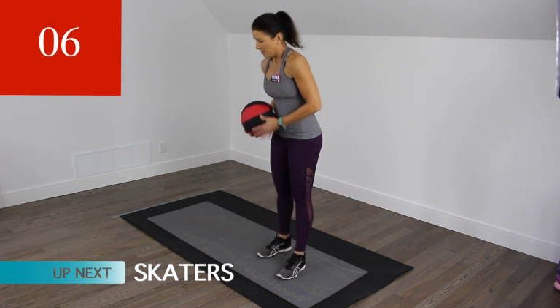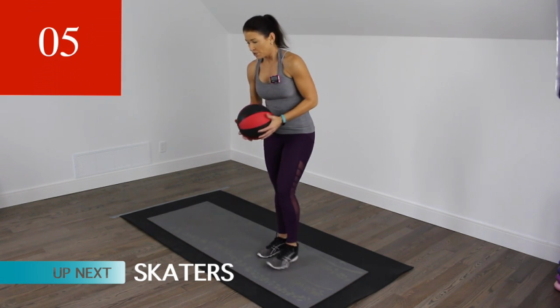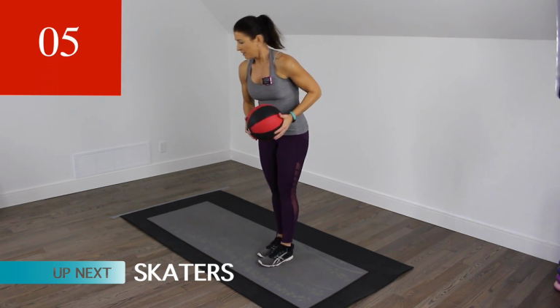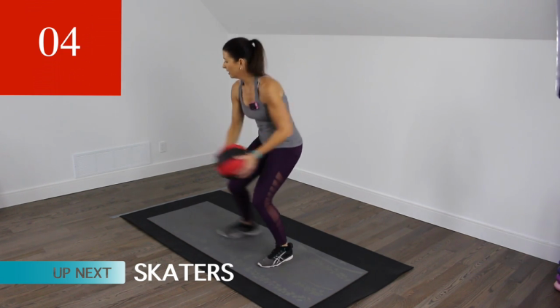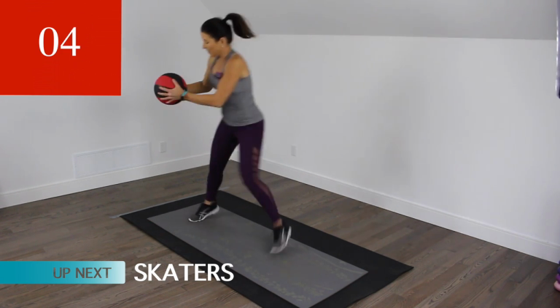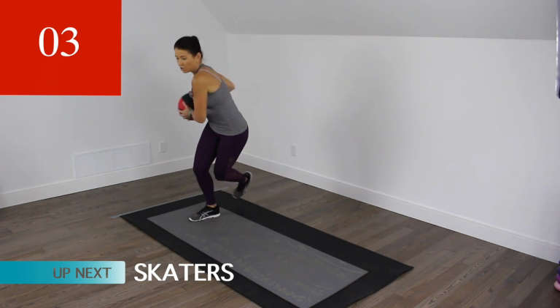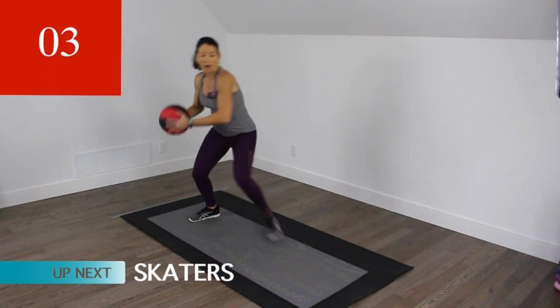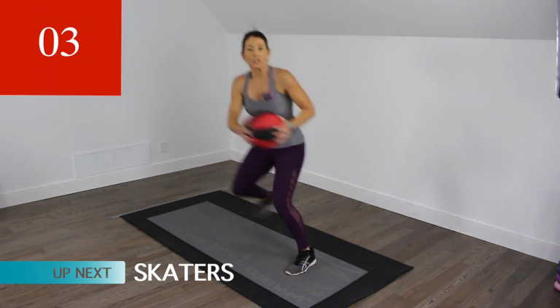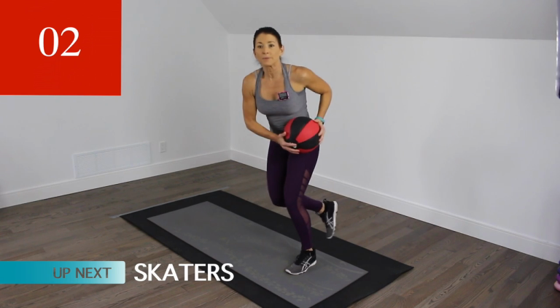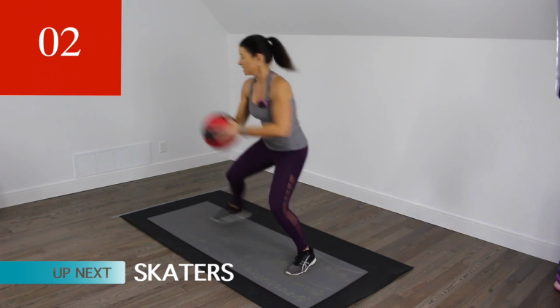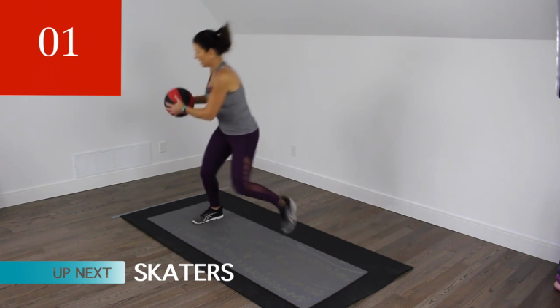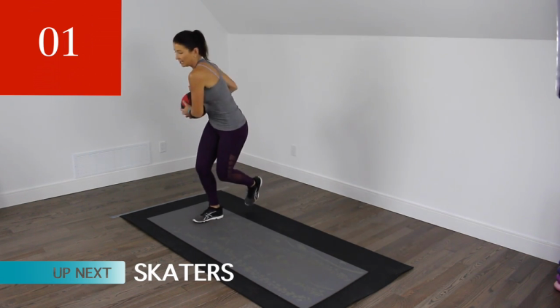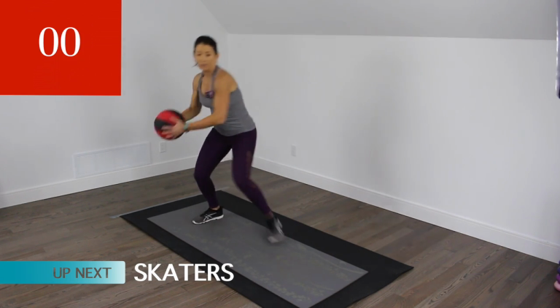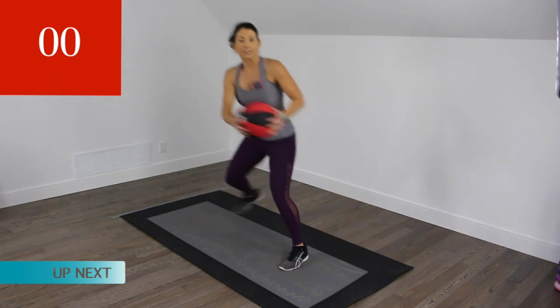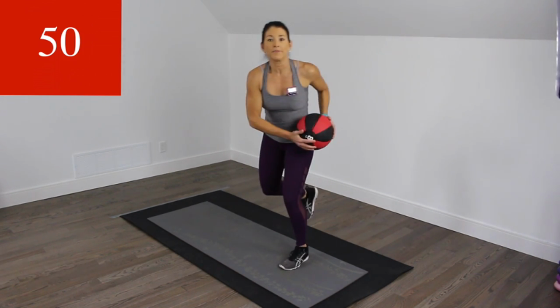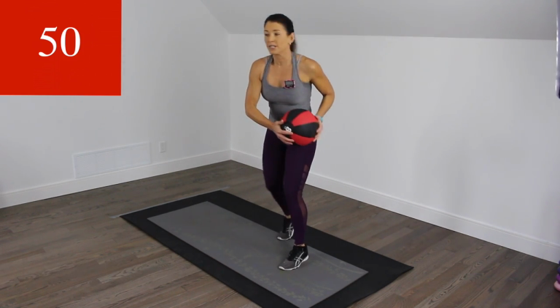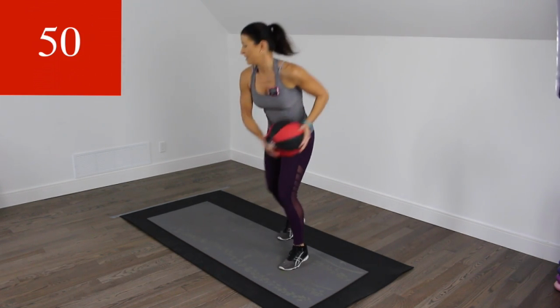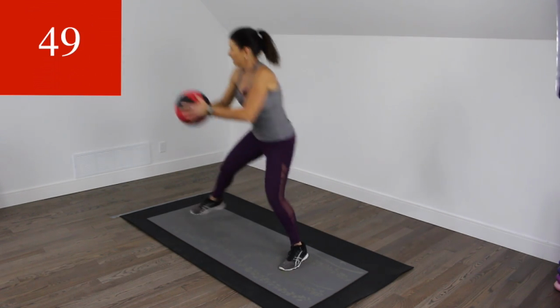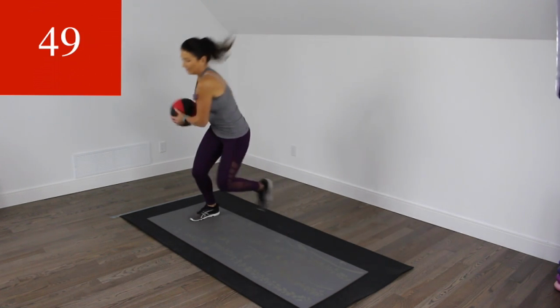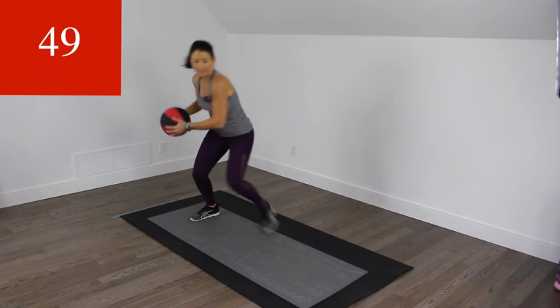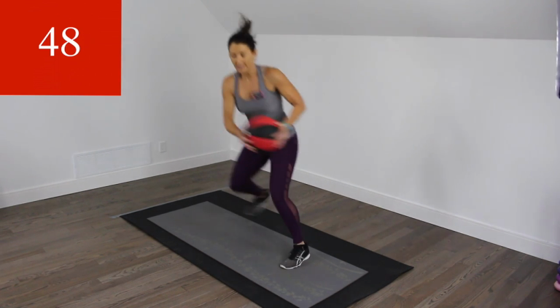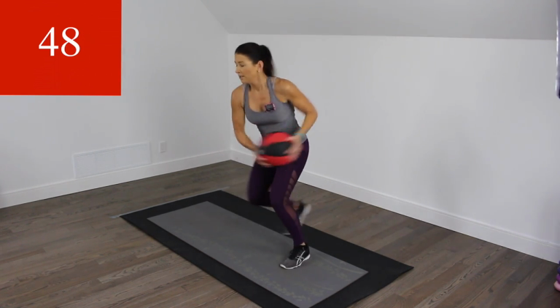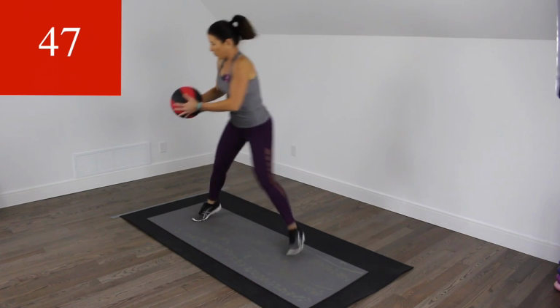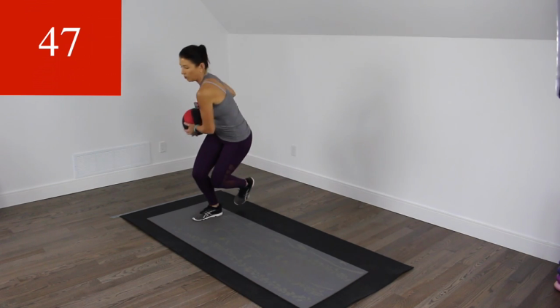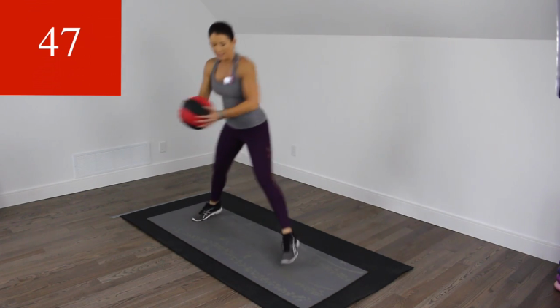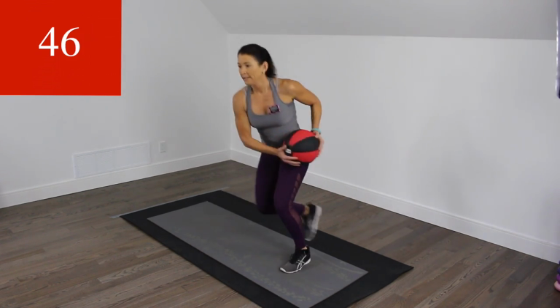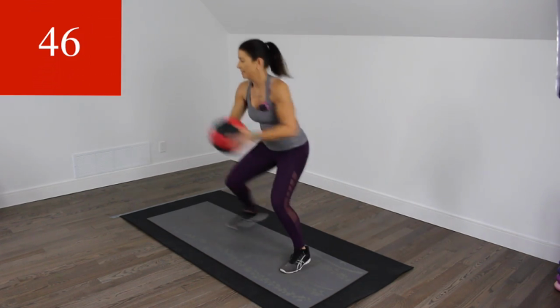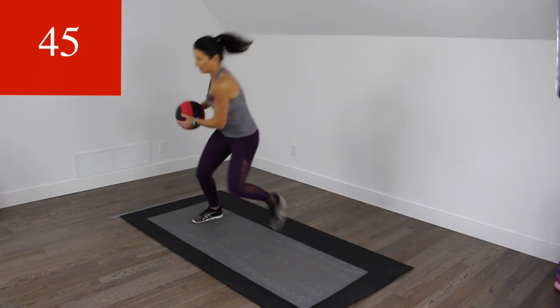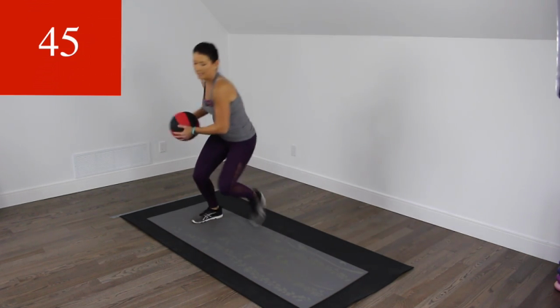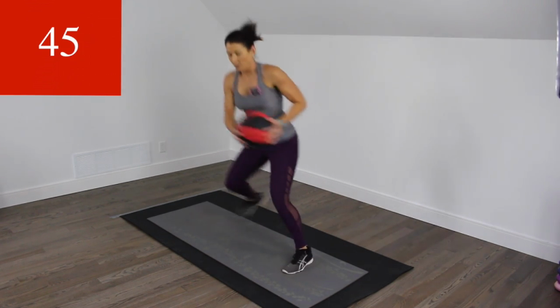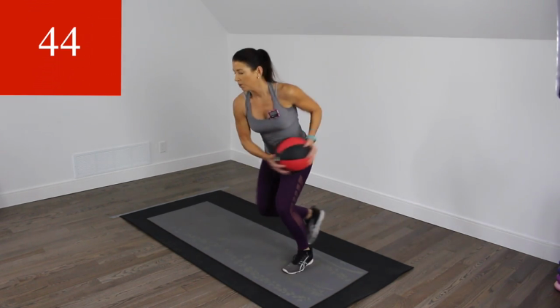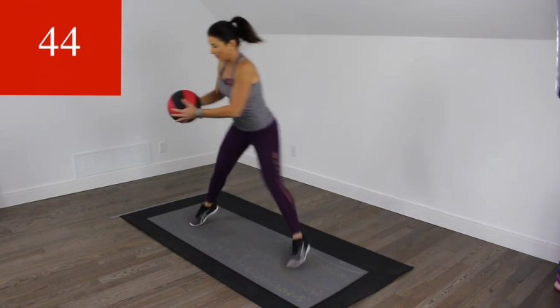We're going to hop or jump from side to side with a little bit of a rotation. Let's go.